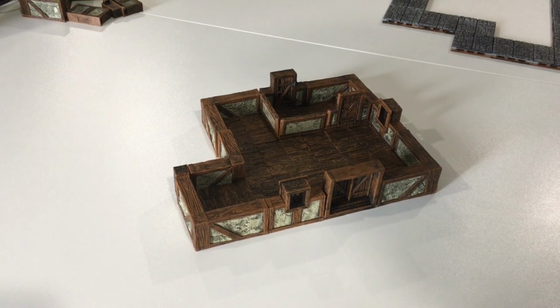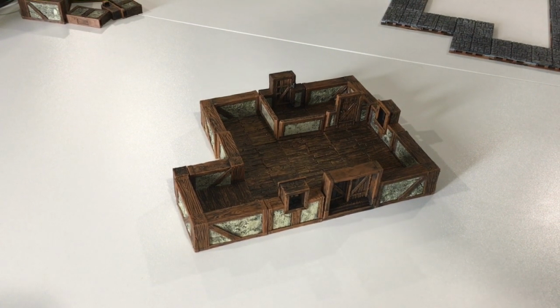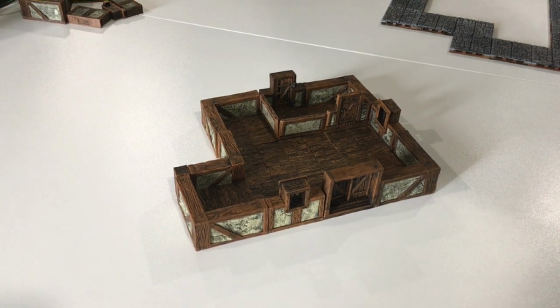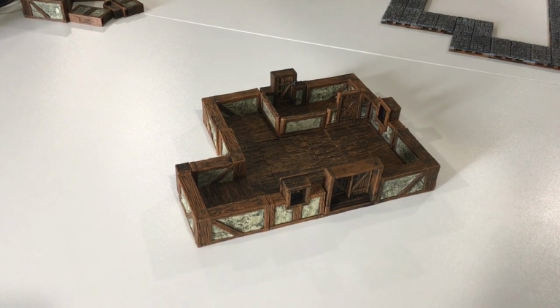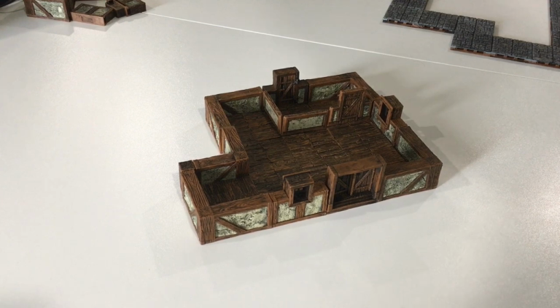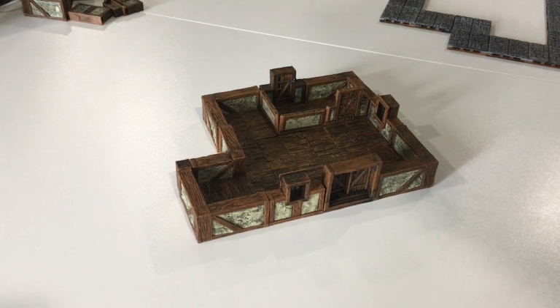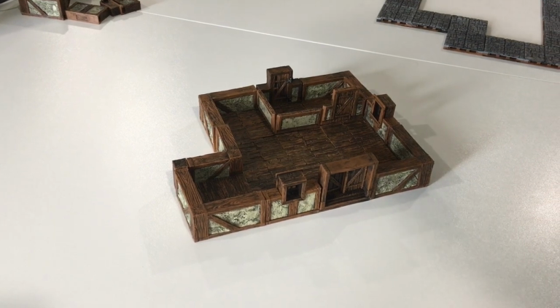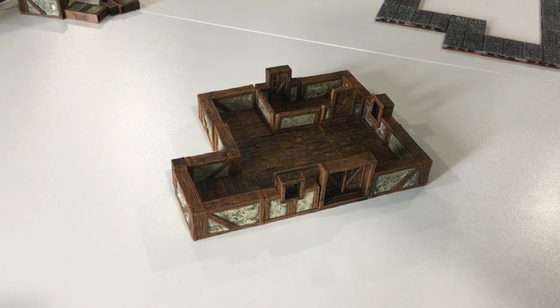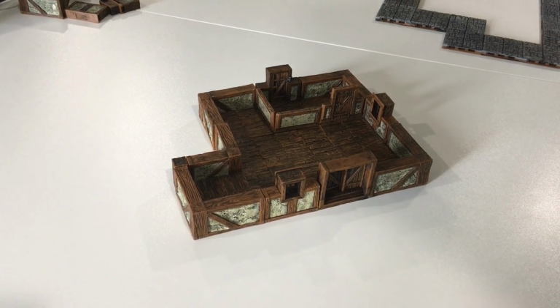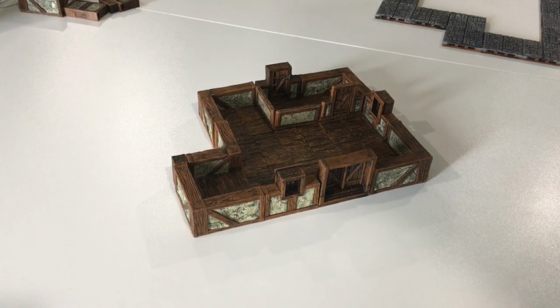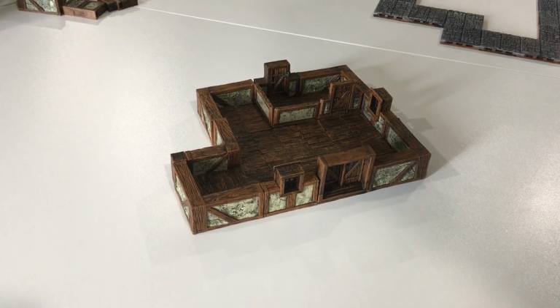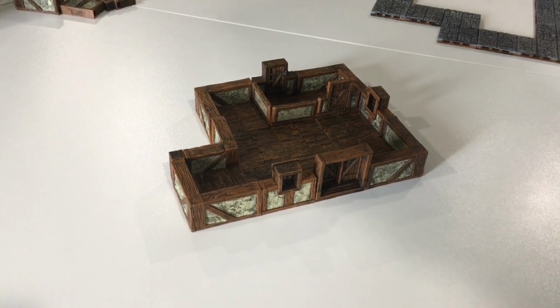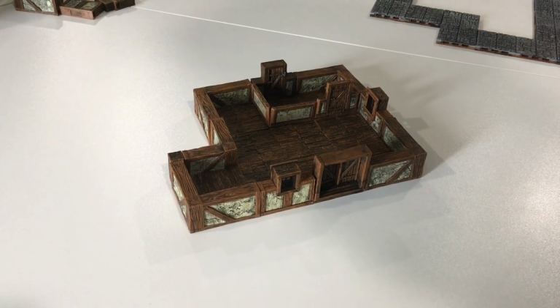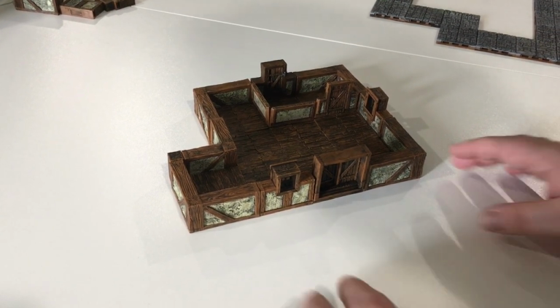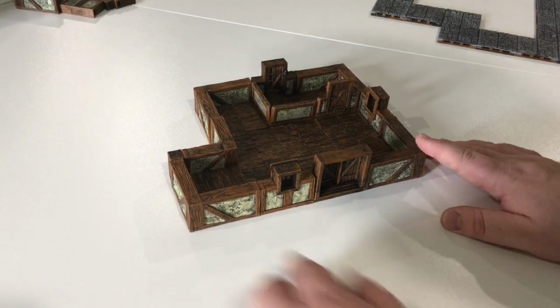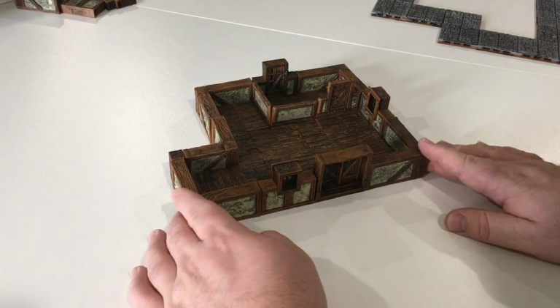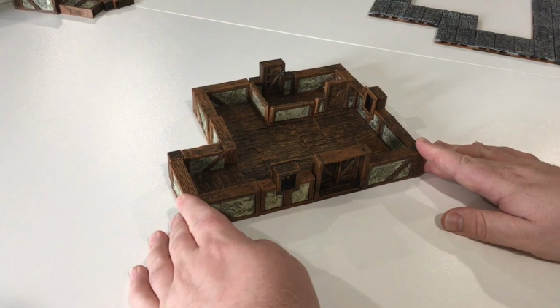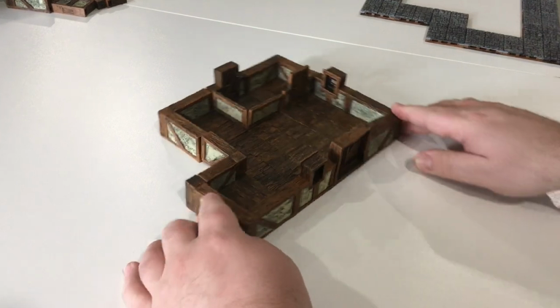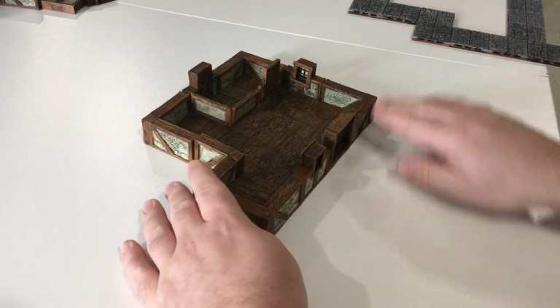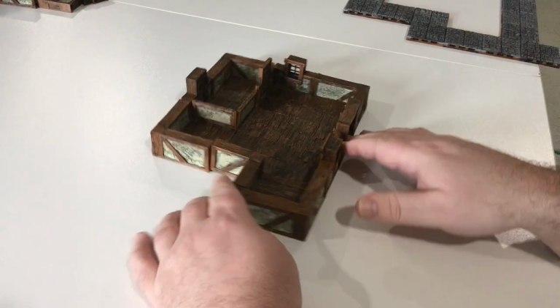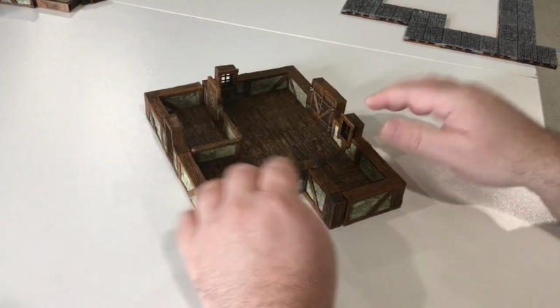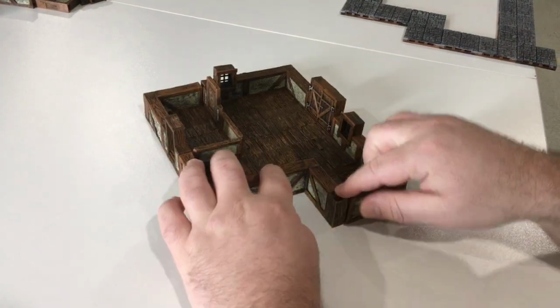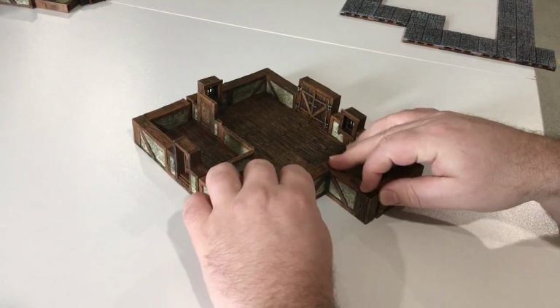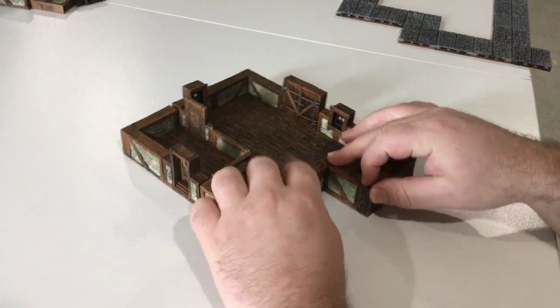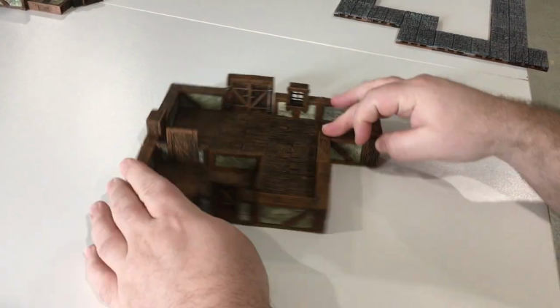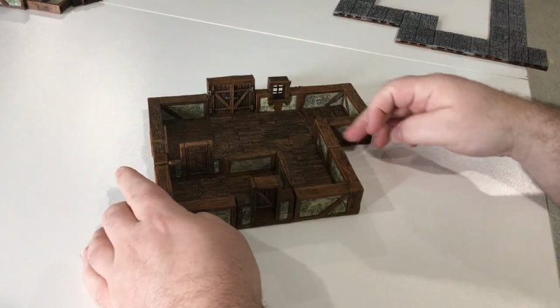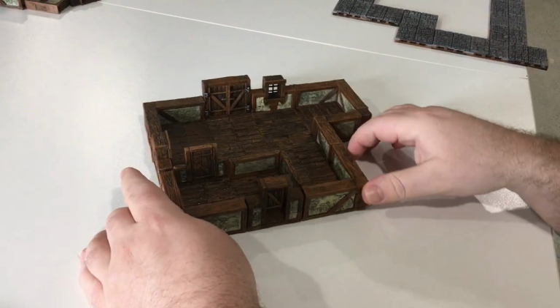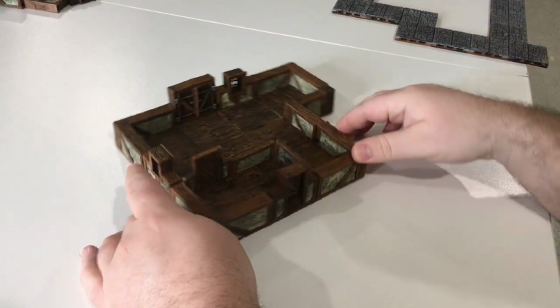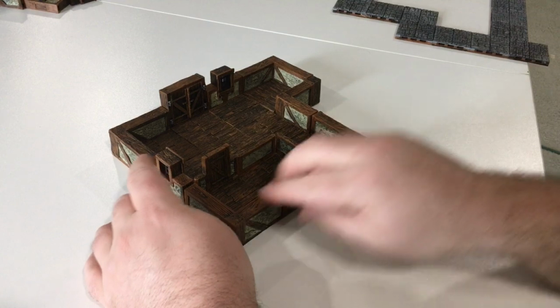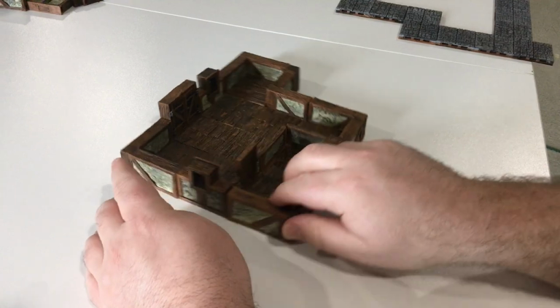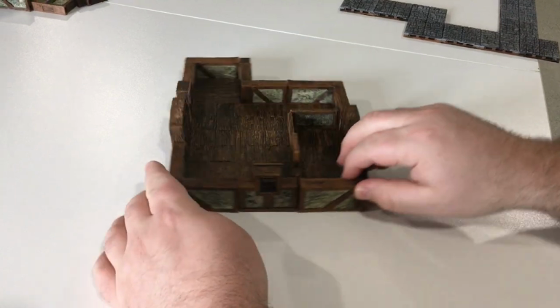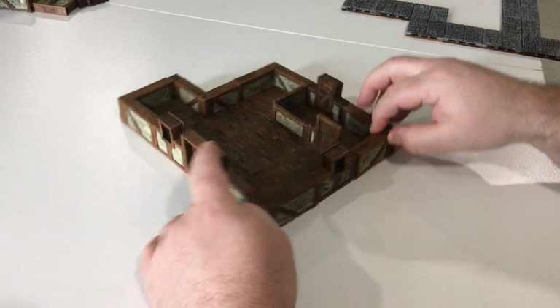I thought I would do a demonstration of what I think we can do with those street tiles. I've built a simple little building here — I gave it an extra corner, a bump out, just to show you some of the things I've seen.